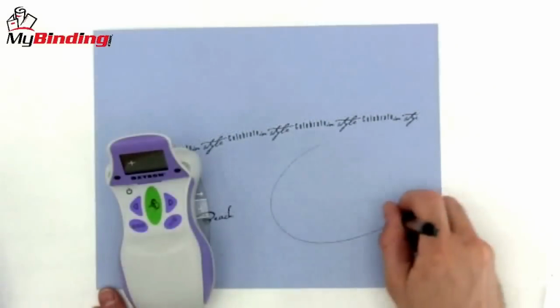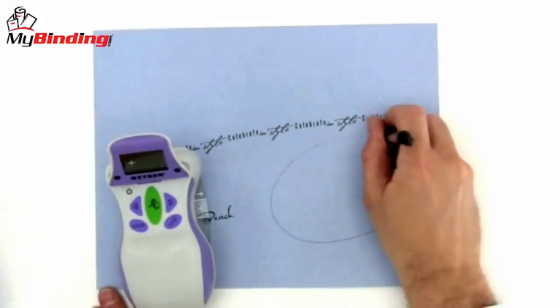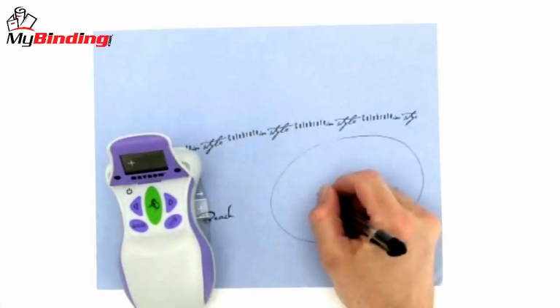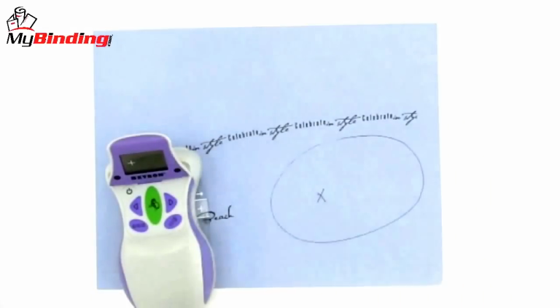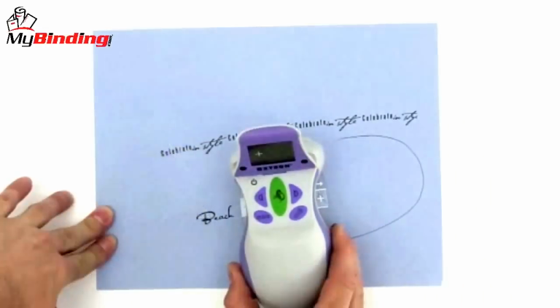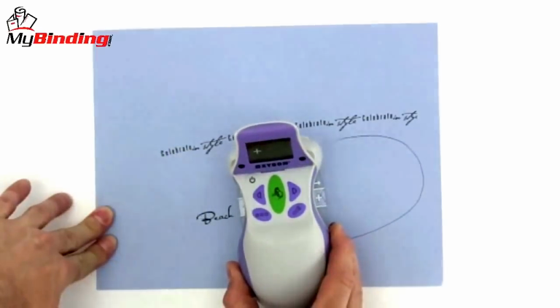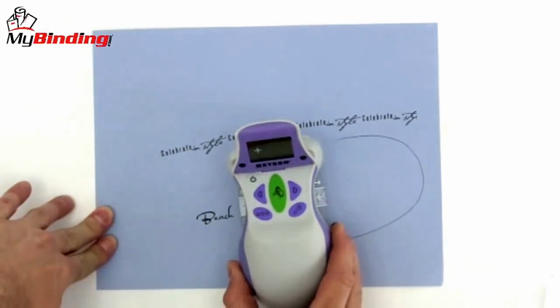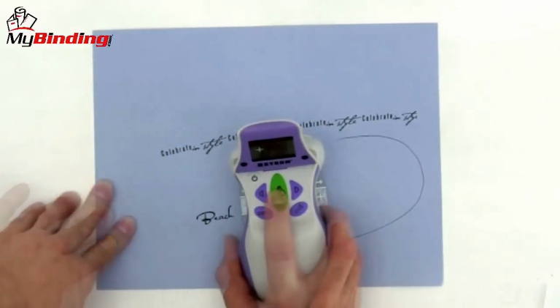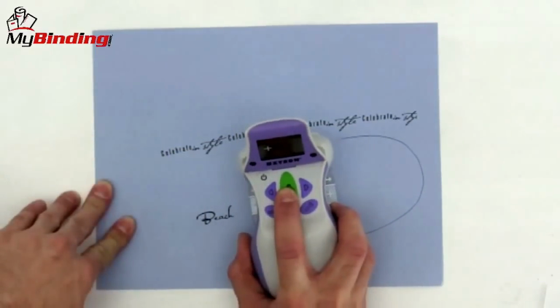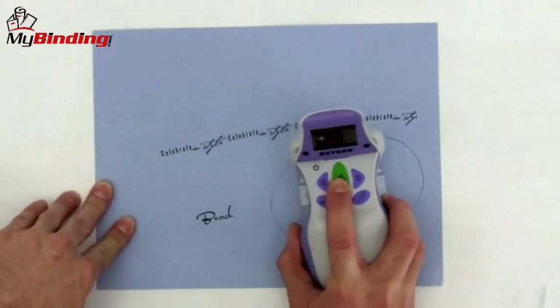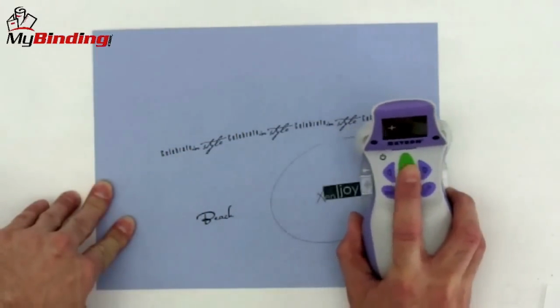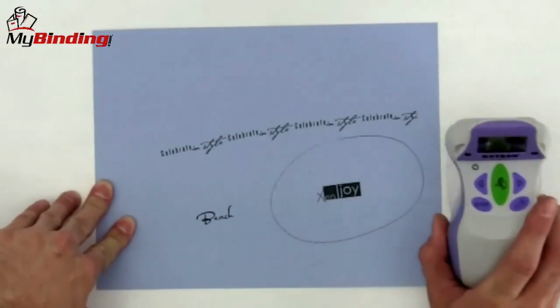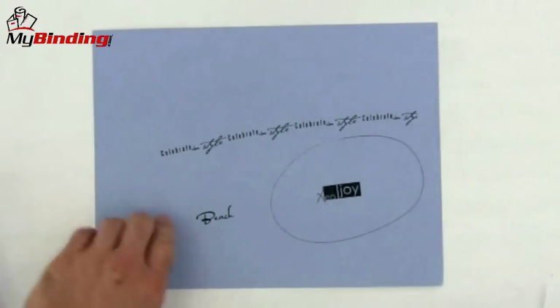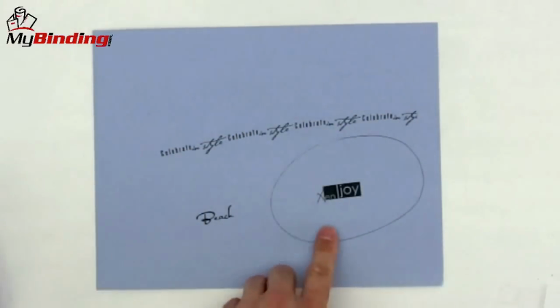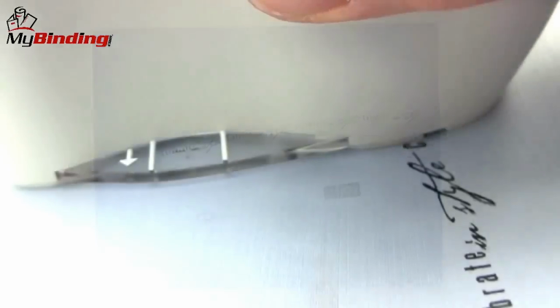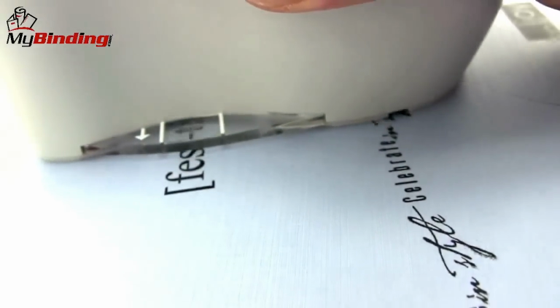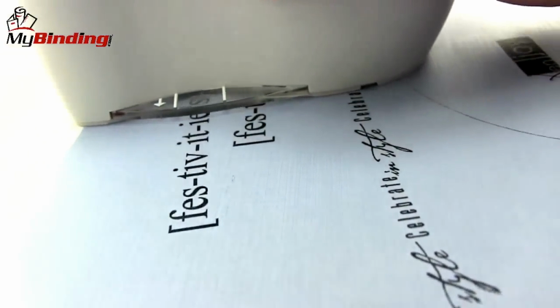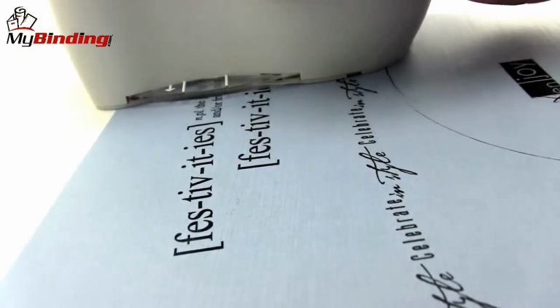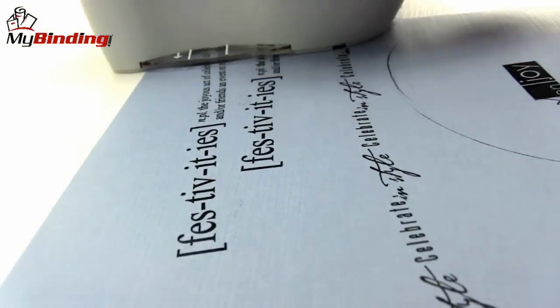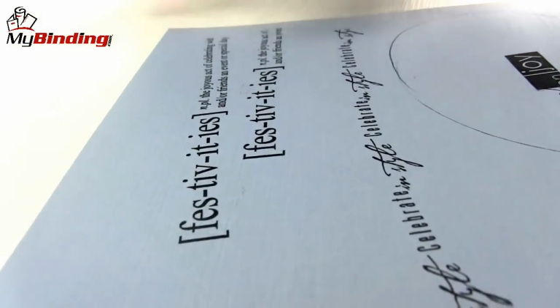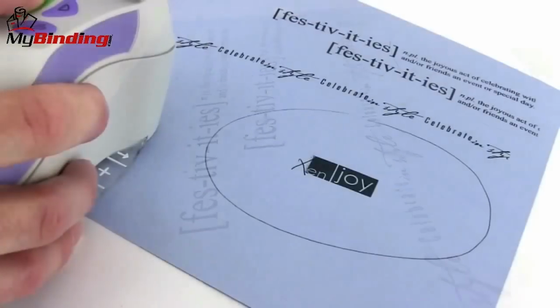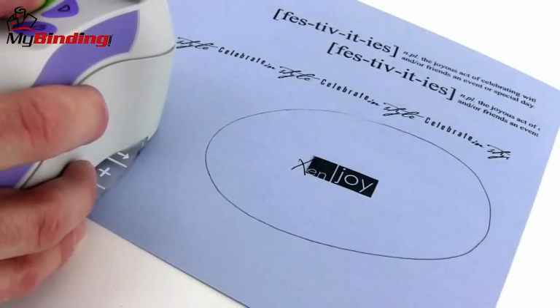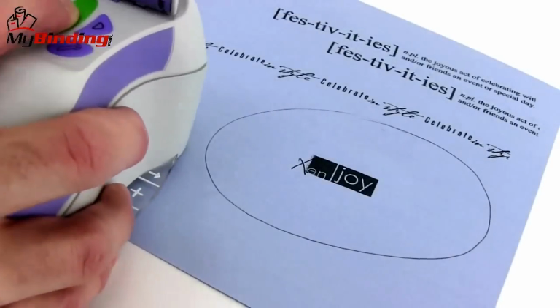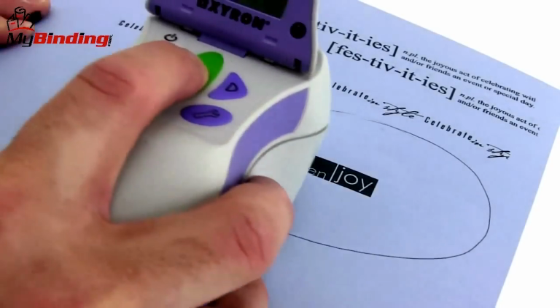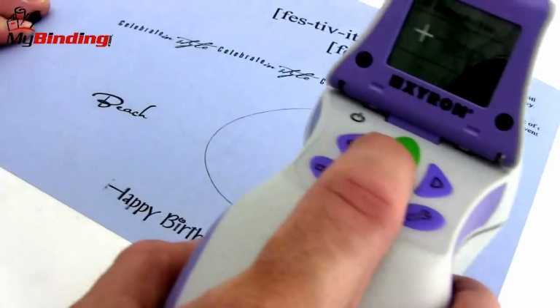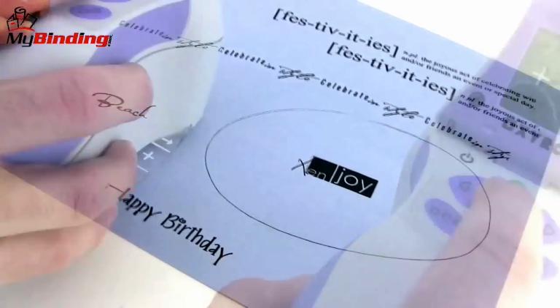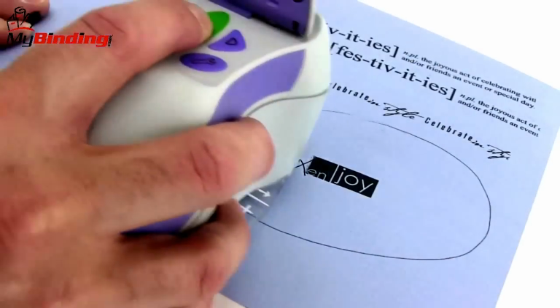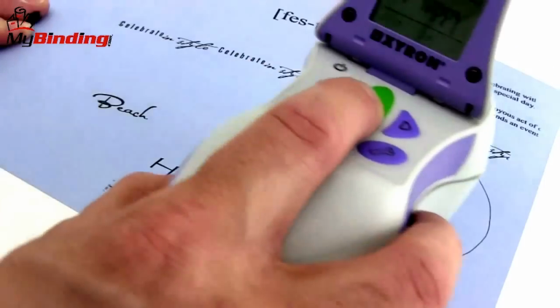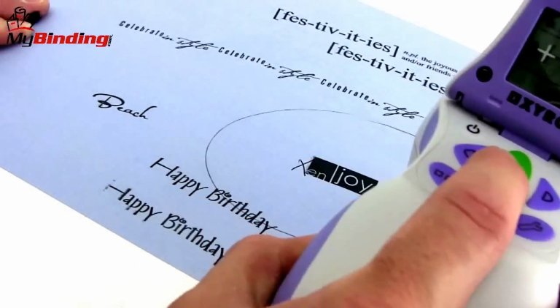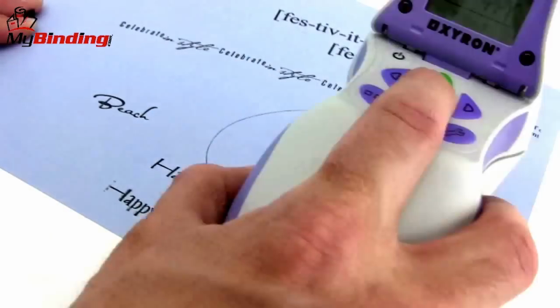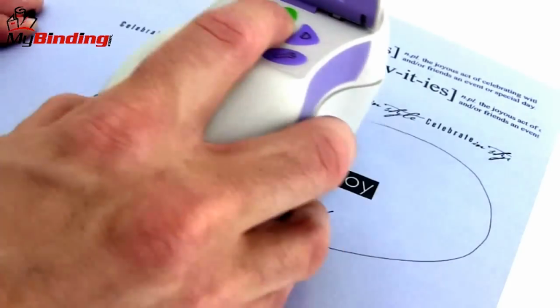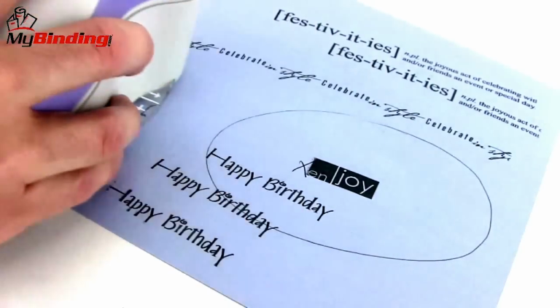You're limited only by your imagination. A see-through guide allows you to start exactly where you want, and it's easy to keep a close eye on exactly what's going on. Once you get the hang of the Design Runner, you'll be producing faster than you can imagine, one way or the other.